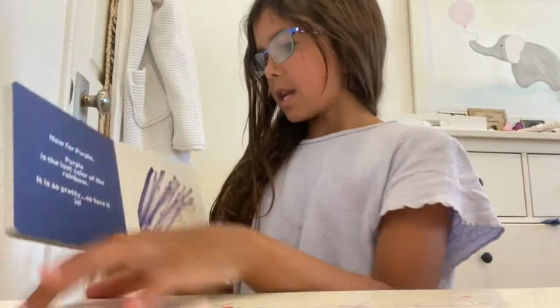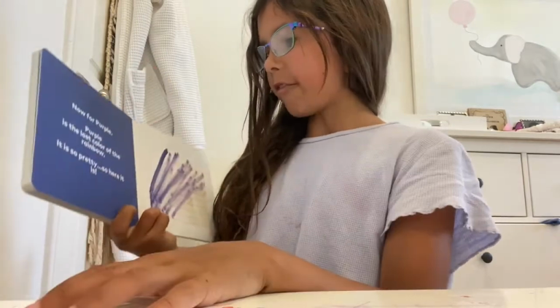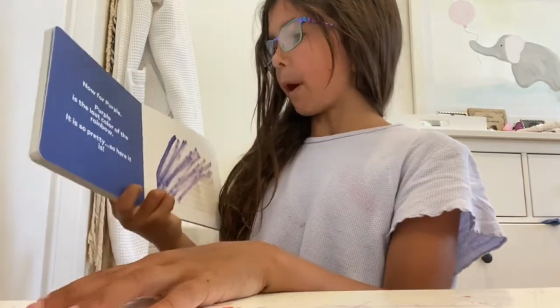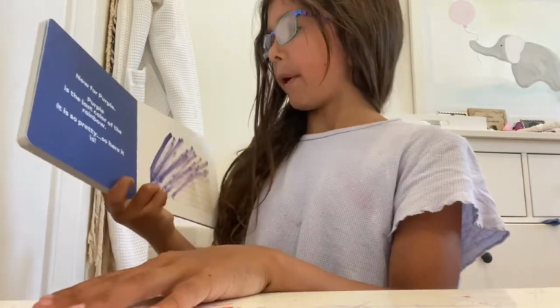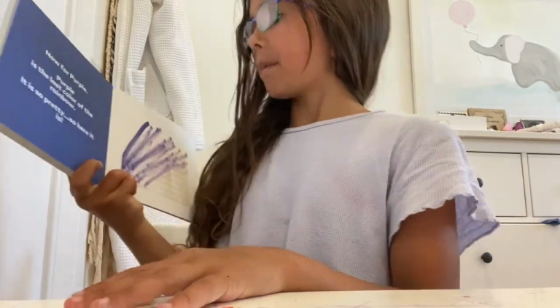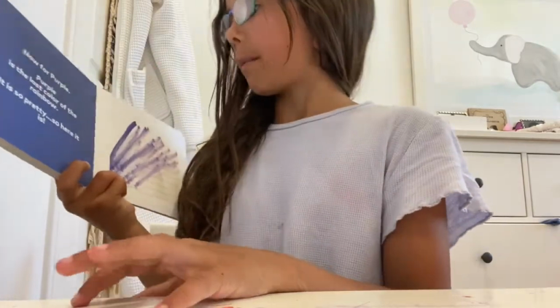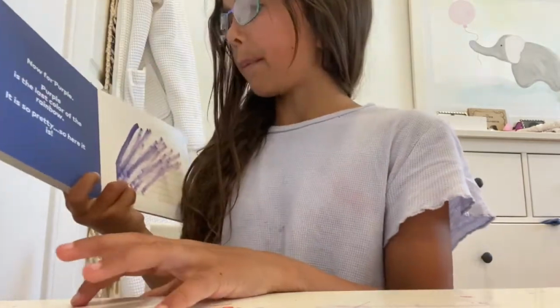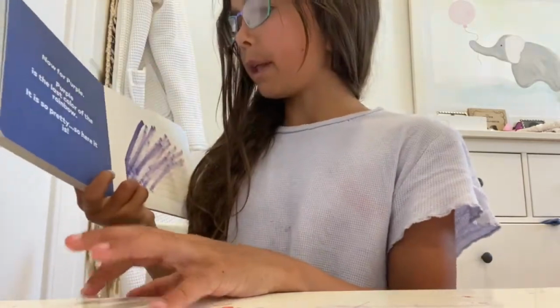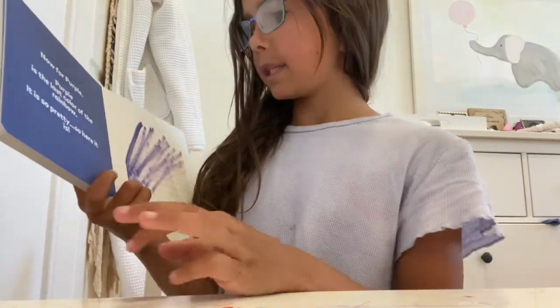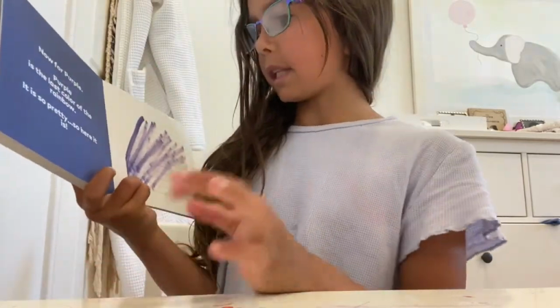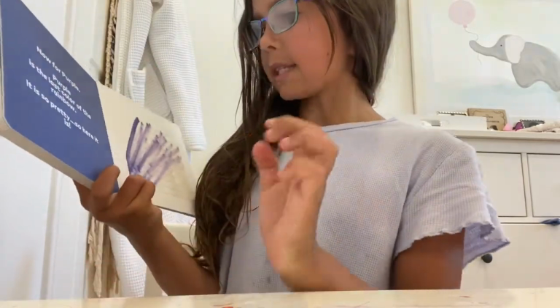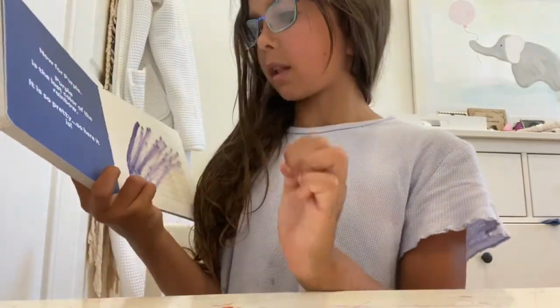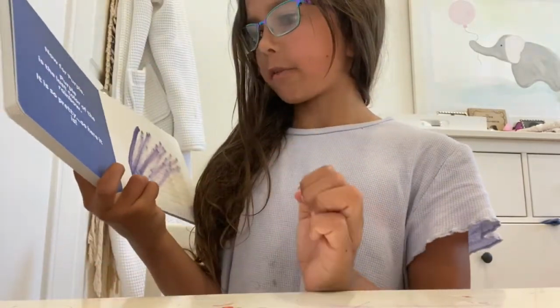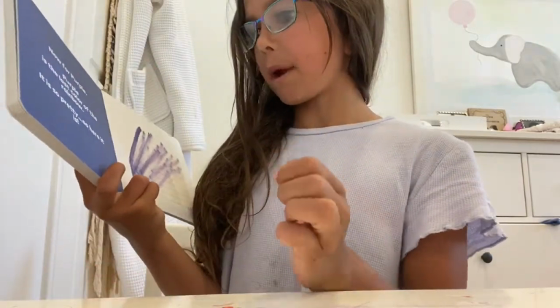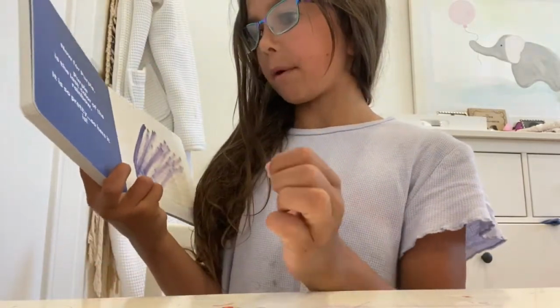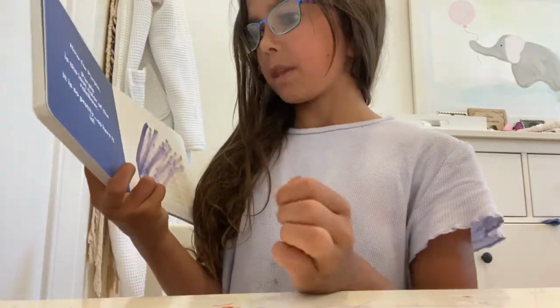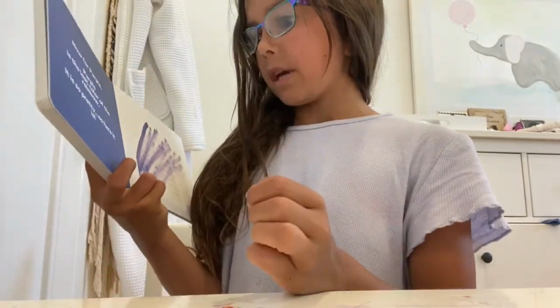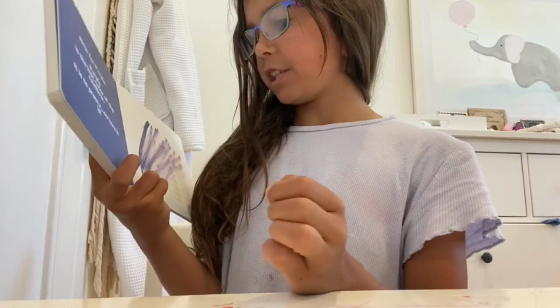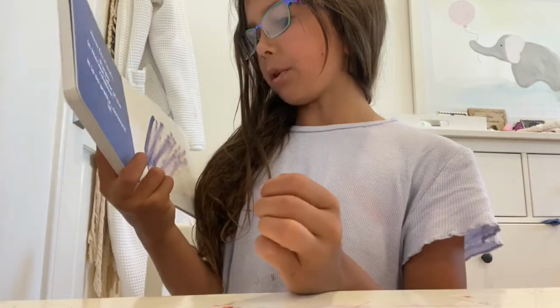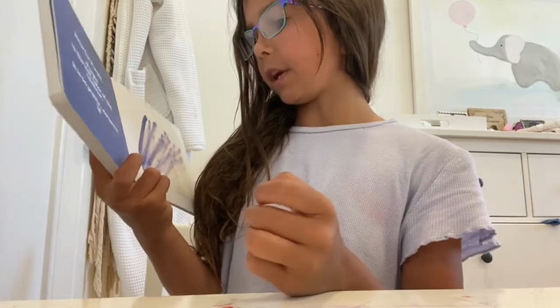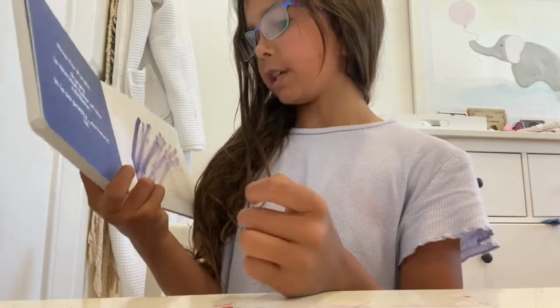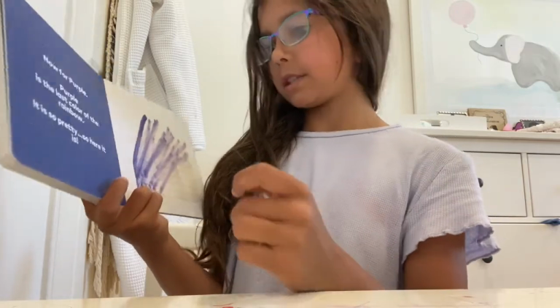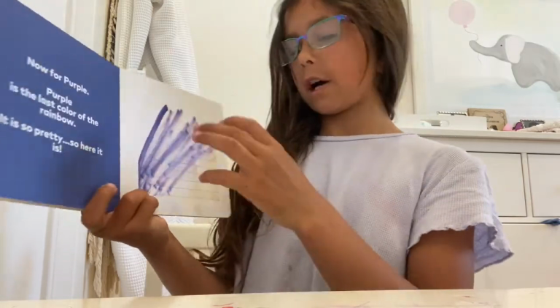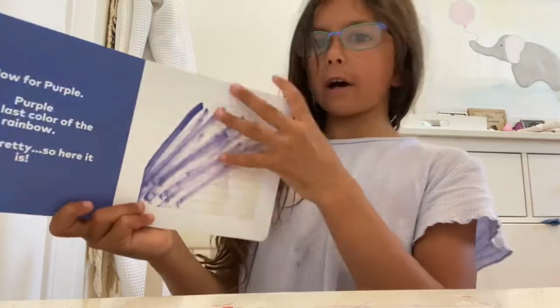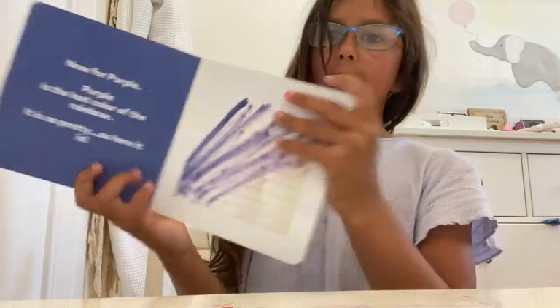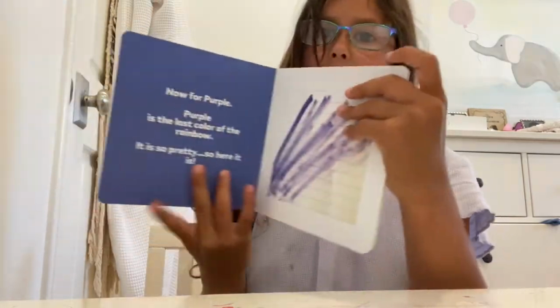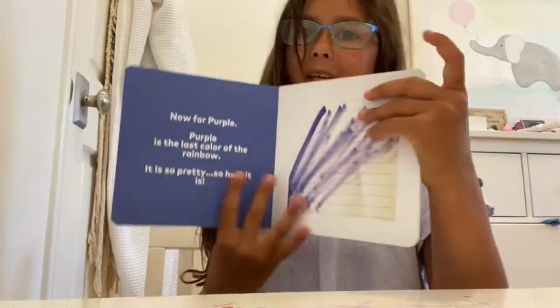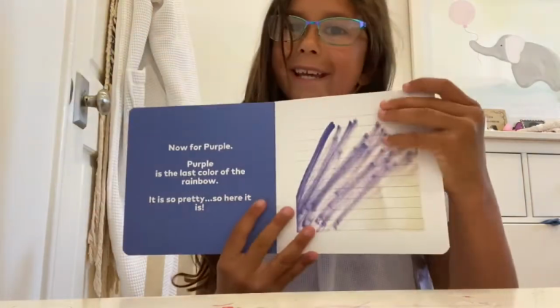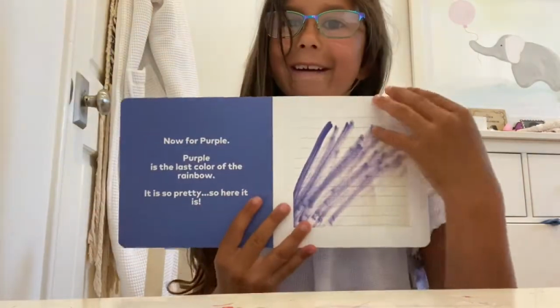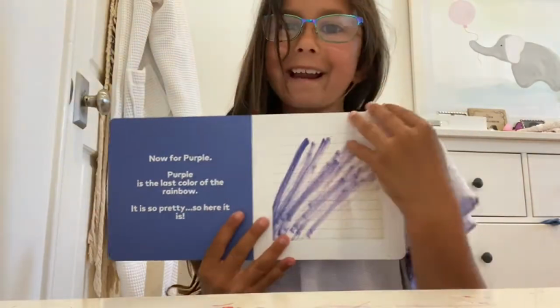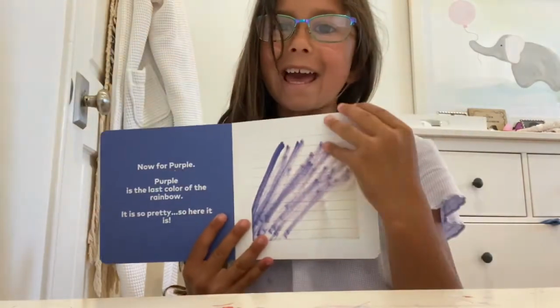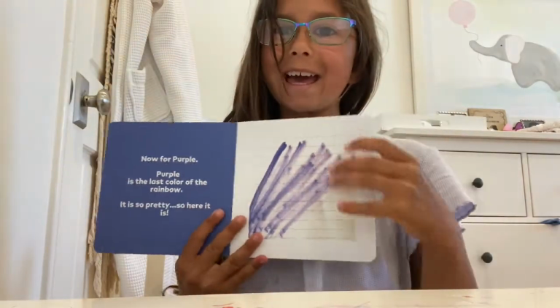Now for purple. Purple is the last color of the rainbow. It is so pretty. Here it is.